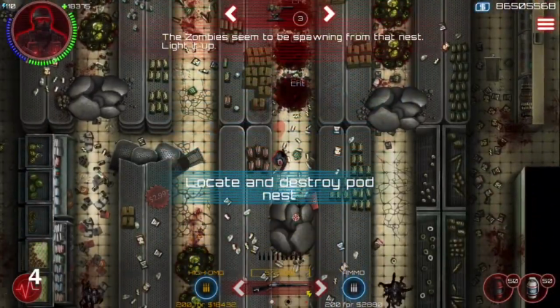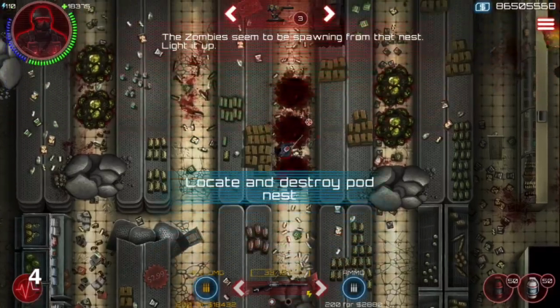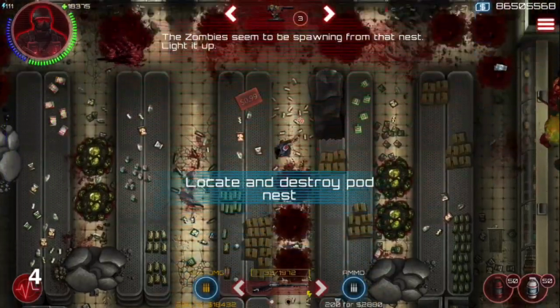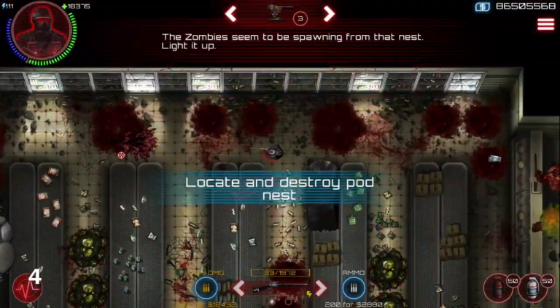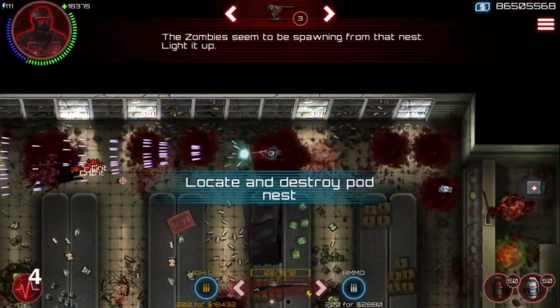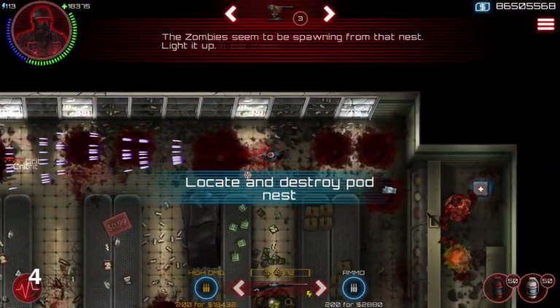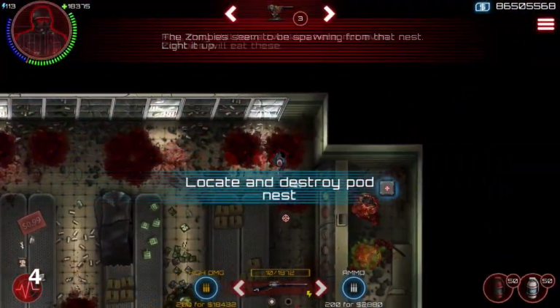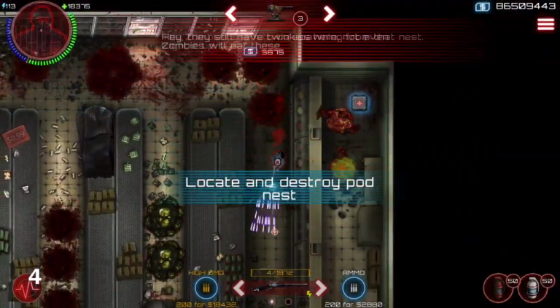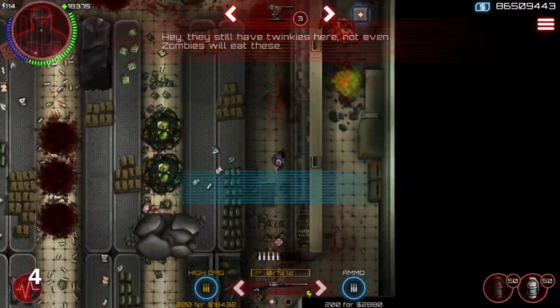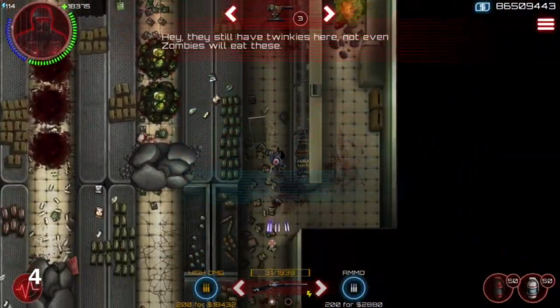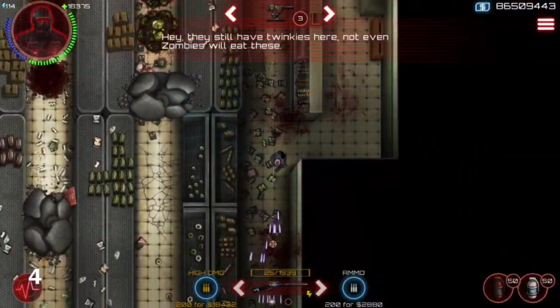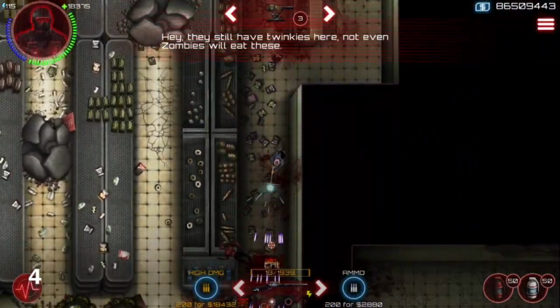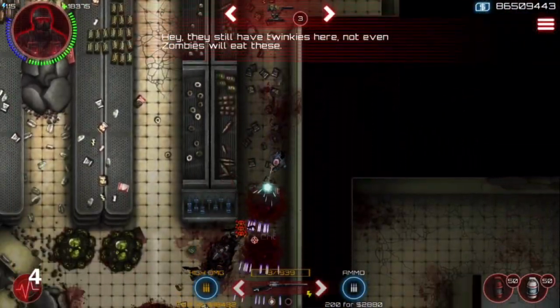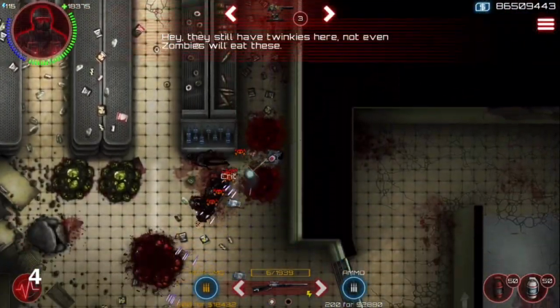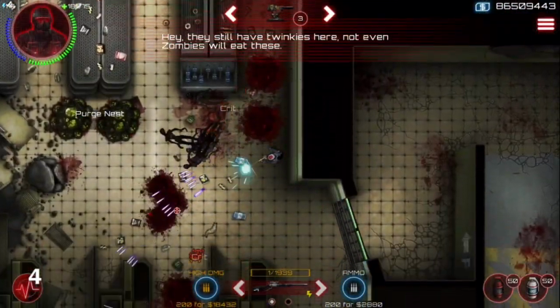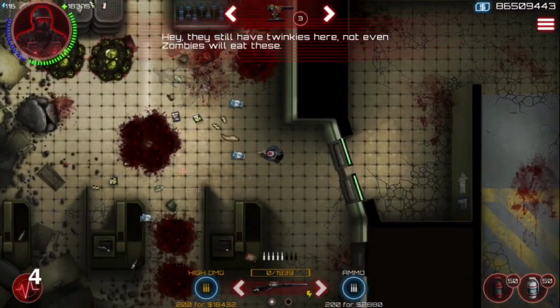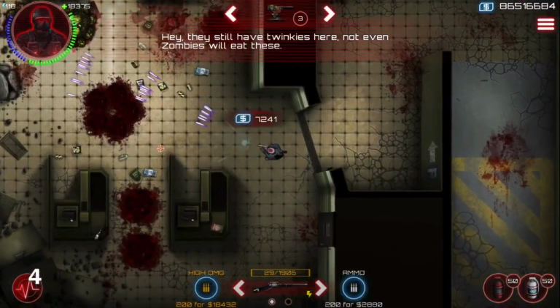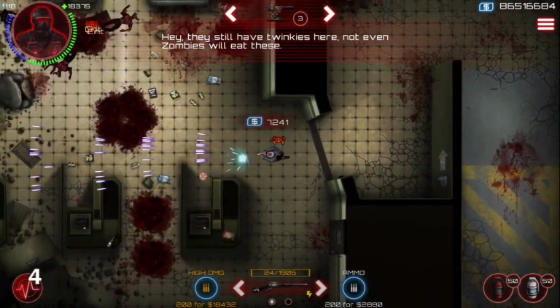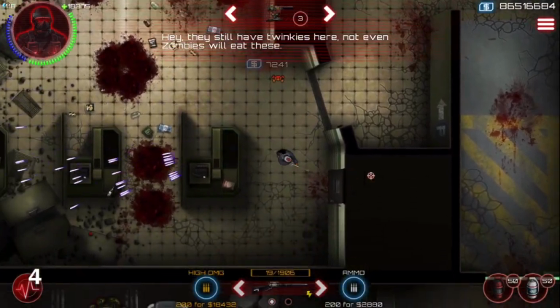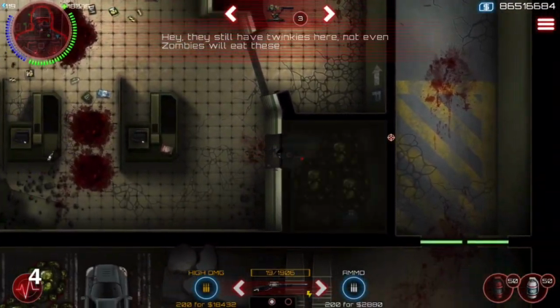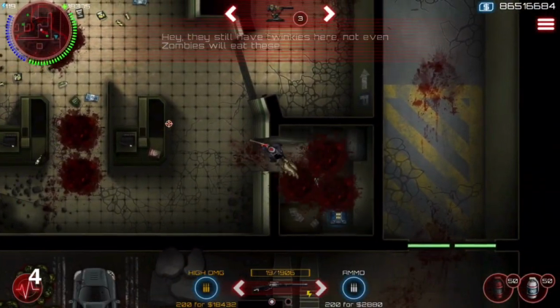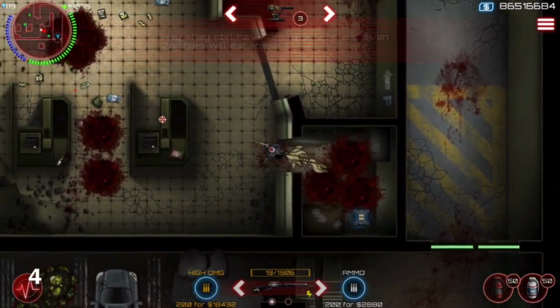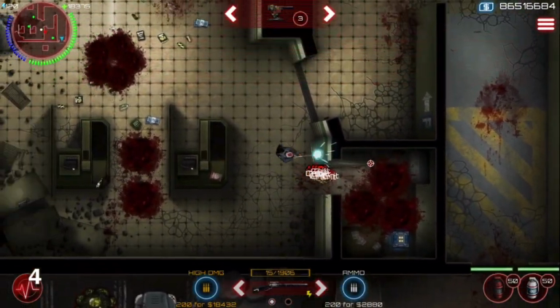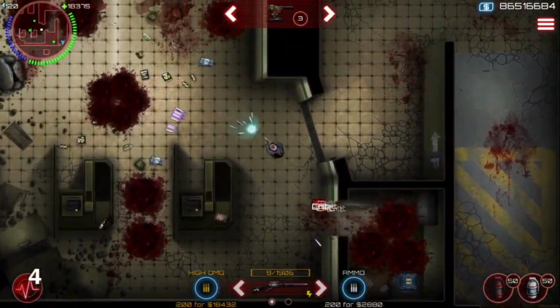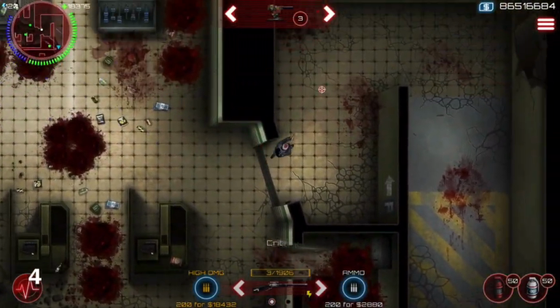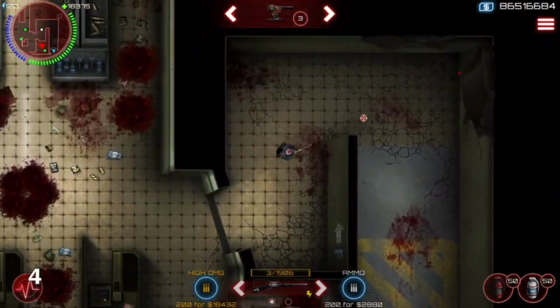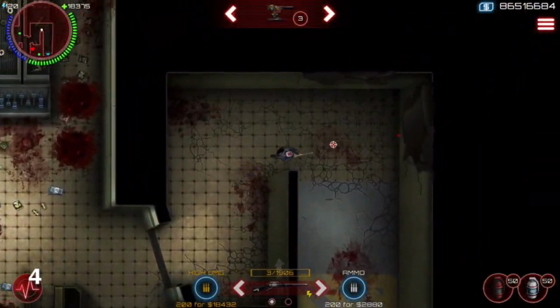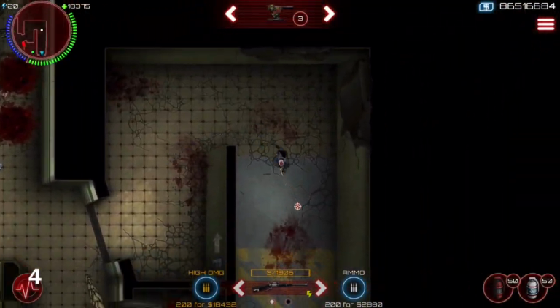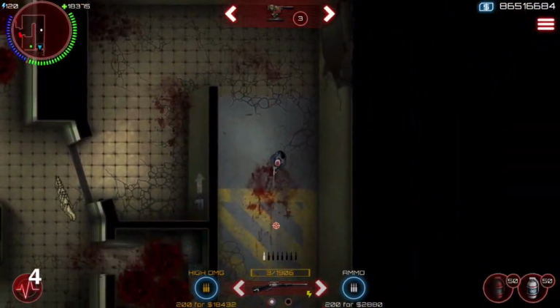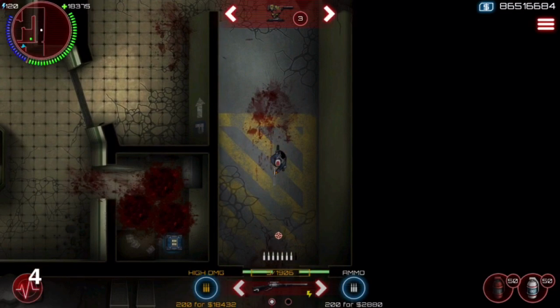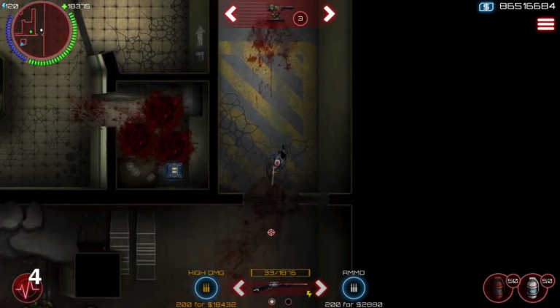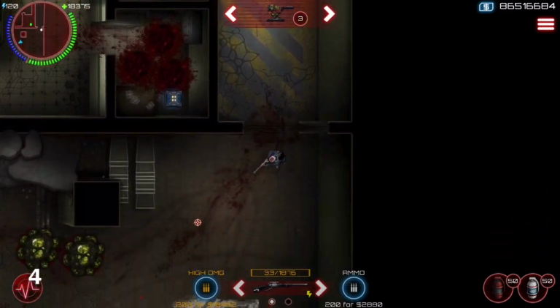At level 1, biosynthesis will give you 3 health per kill. If you hit an enemy with 10 bullets at level 1 biosynthesis, you'd be getting 30 health. At max level biosynthesis, you can get up to 360 health every kill.